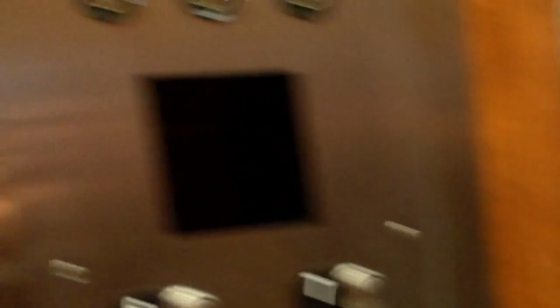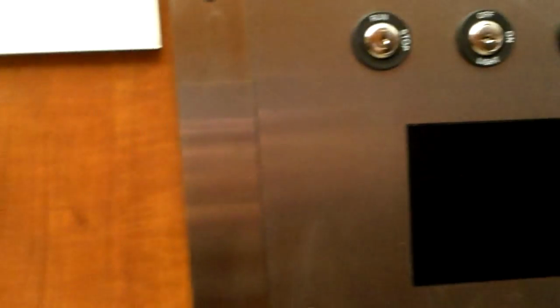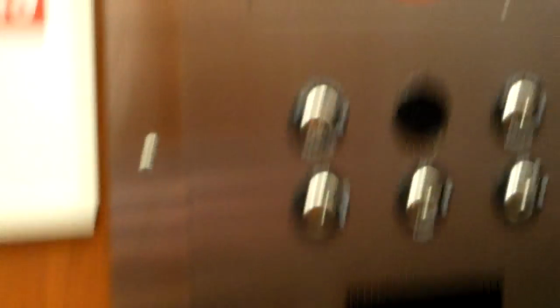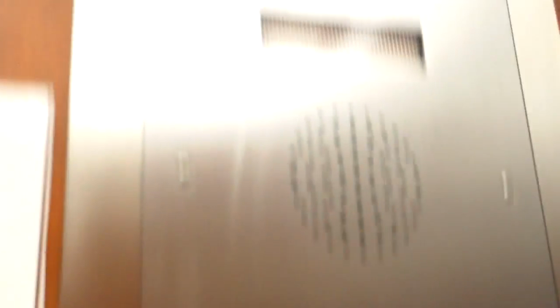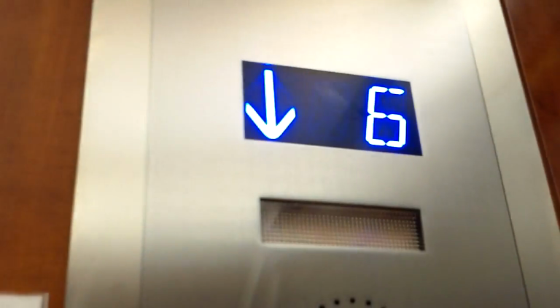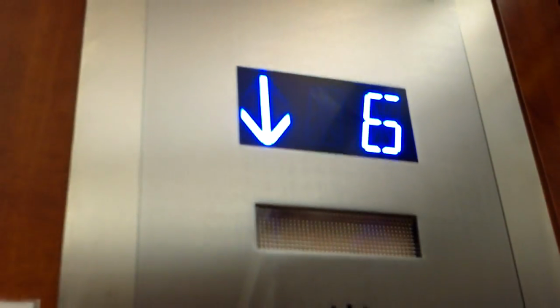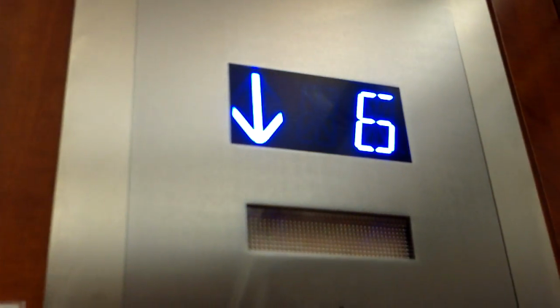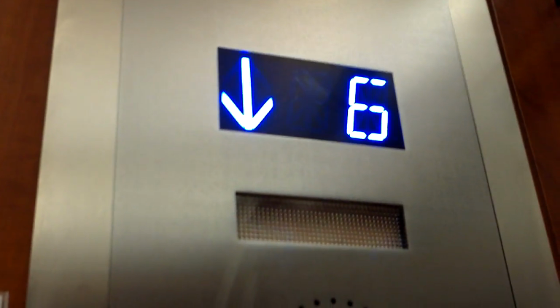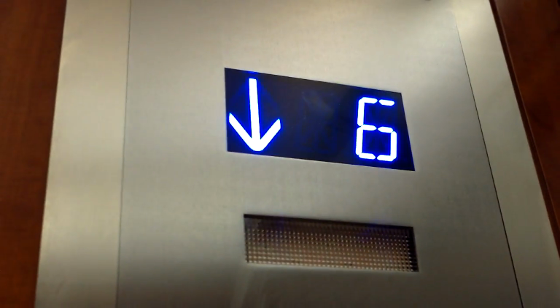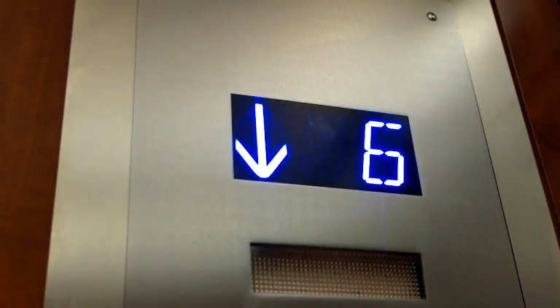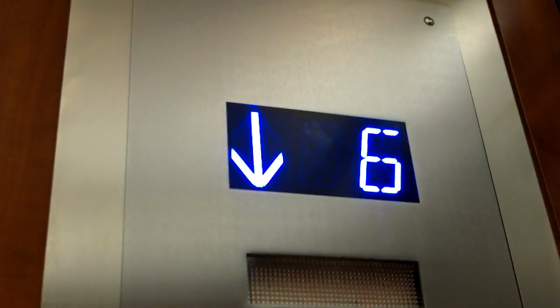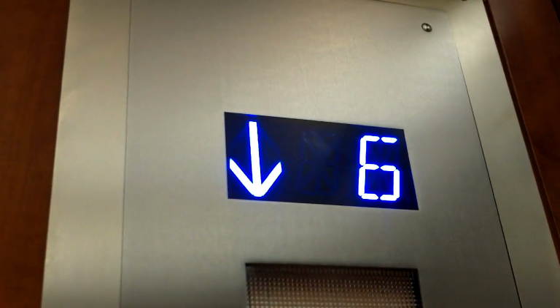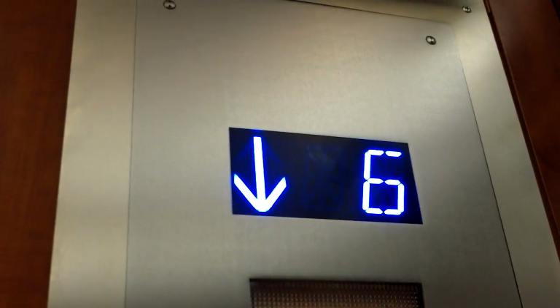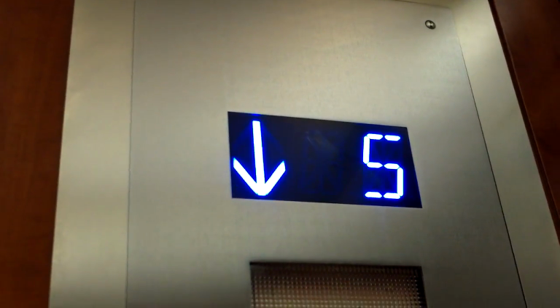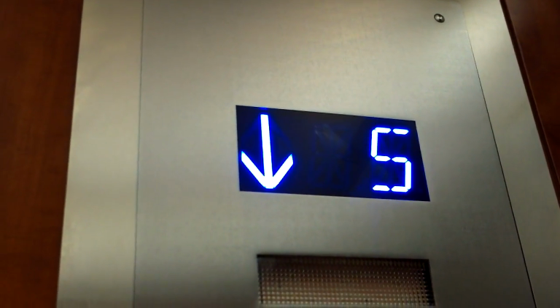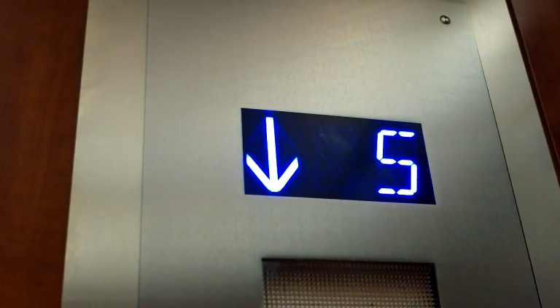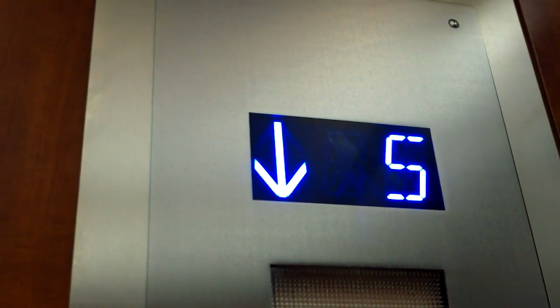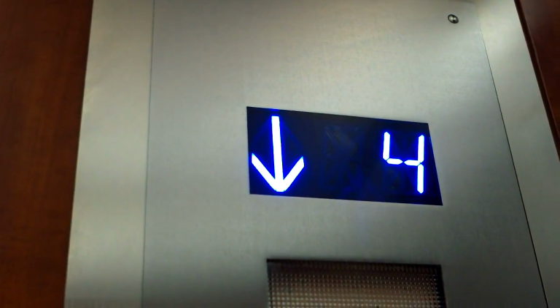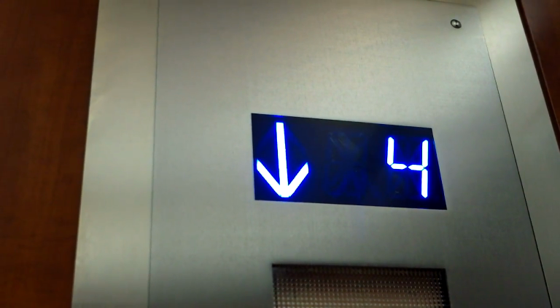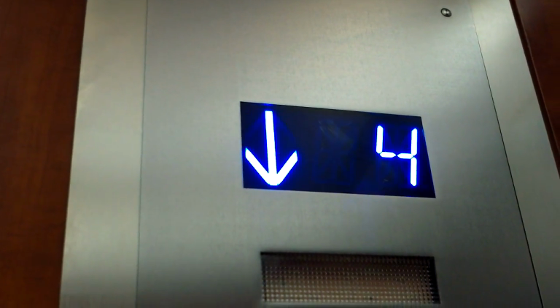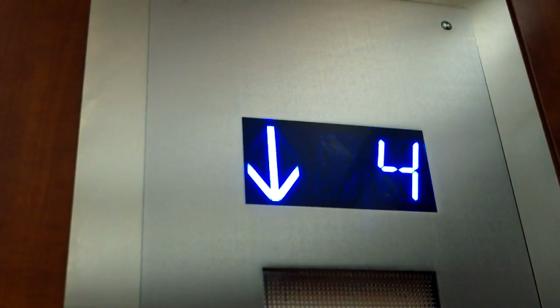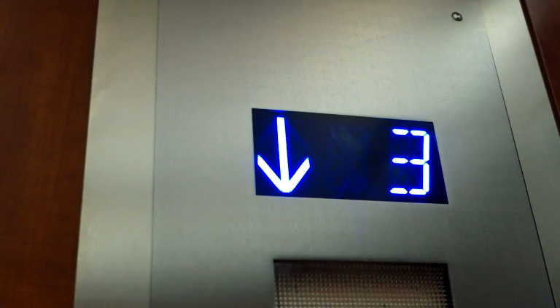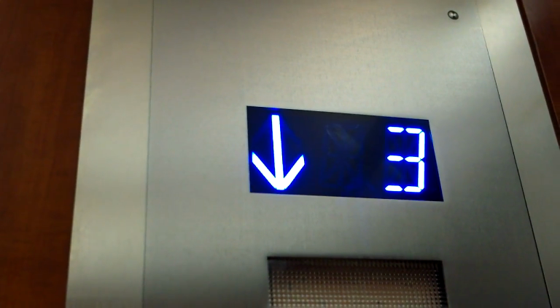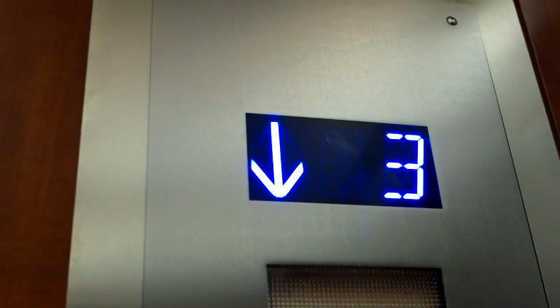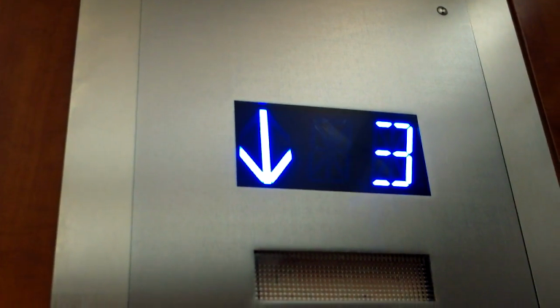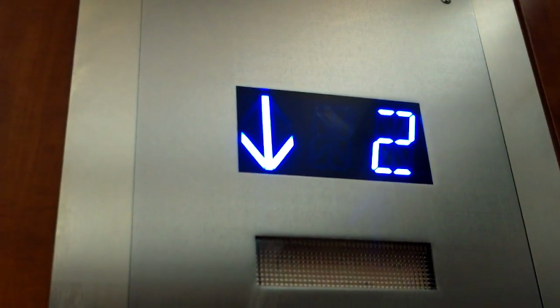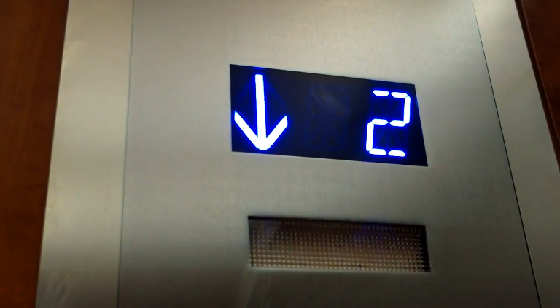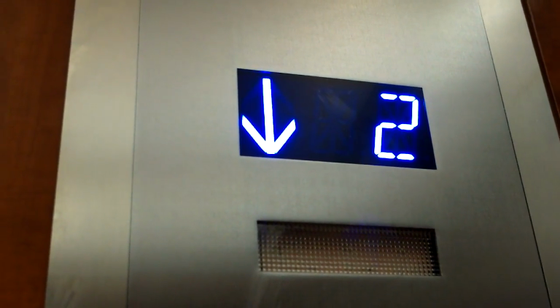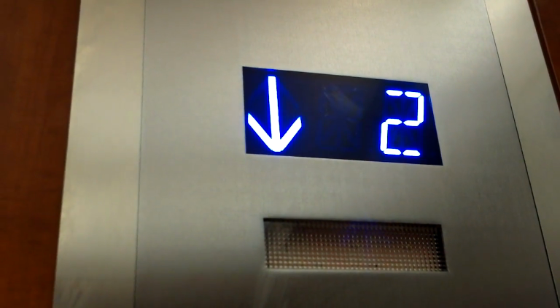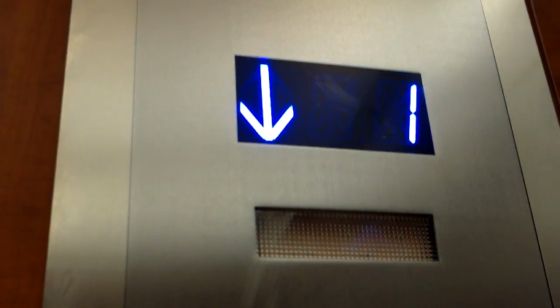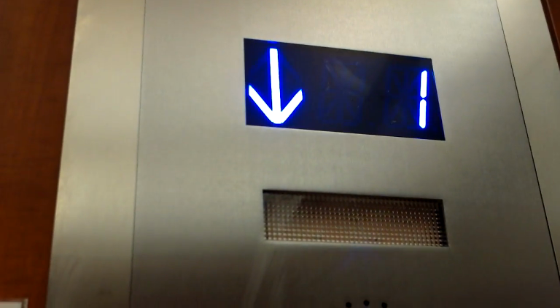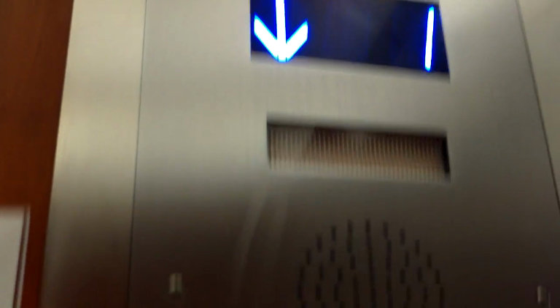Door close doesn't work, almost. I see they're in the process of modernizing these elevators. I should ask if they have any elevator fixtures I can get. Probably not — the company comes and takes it.